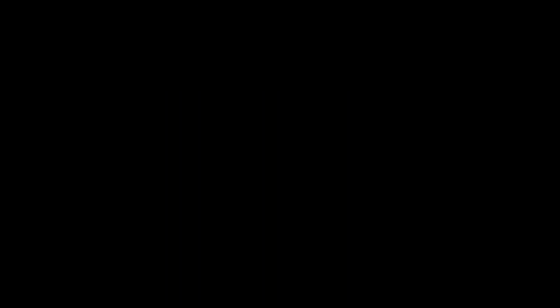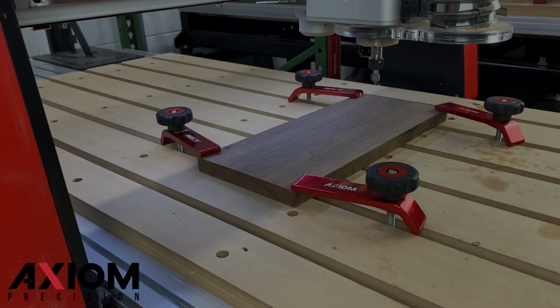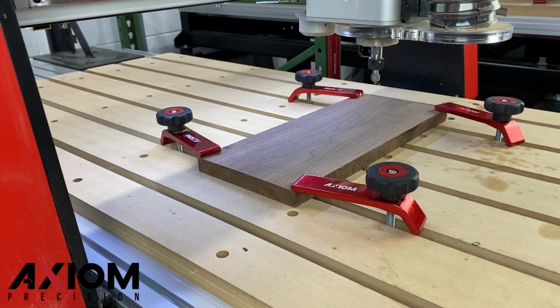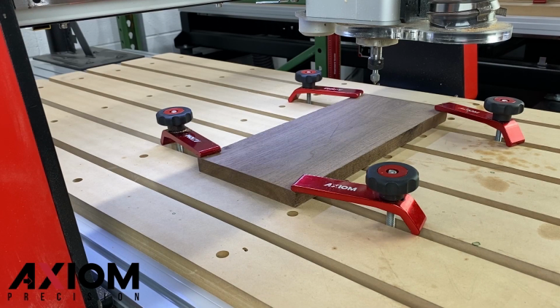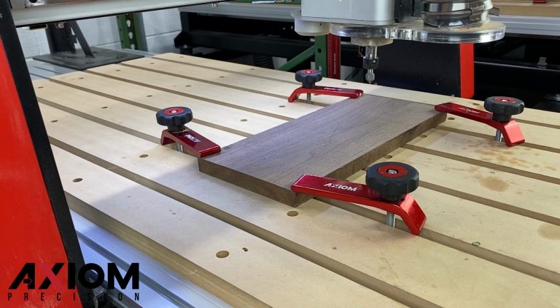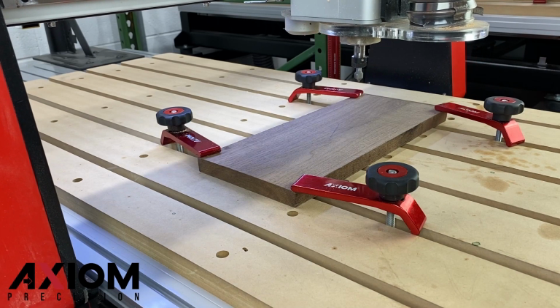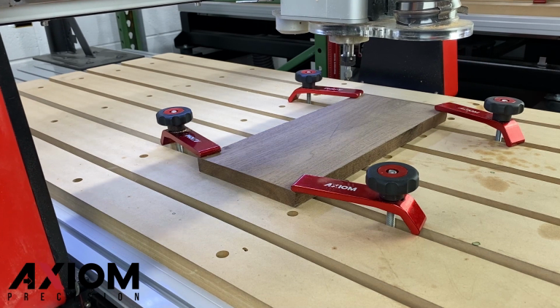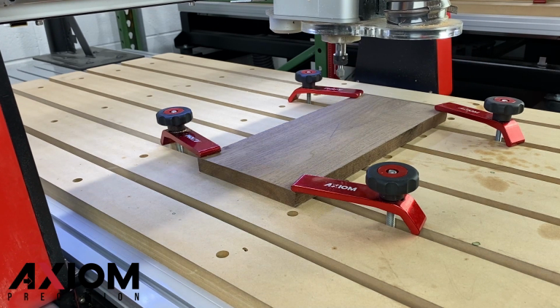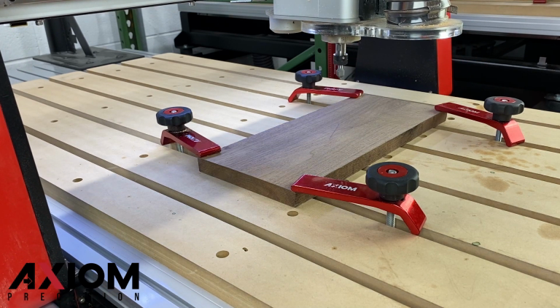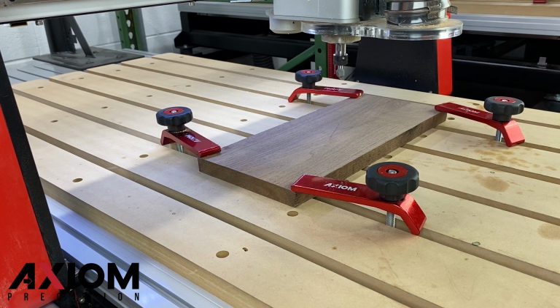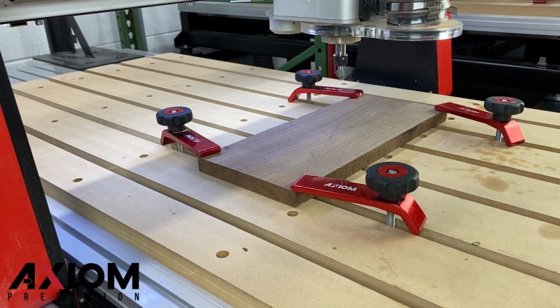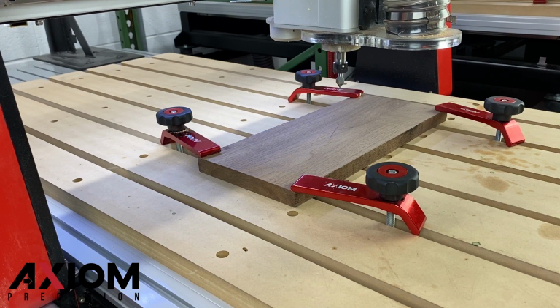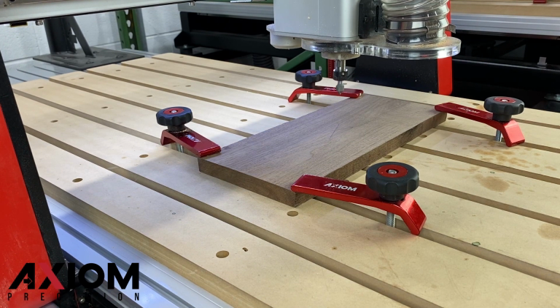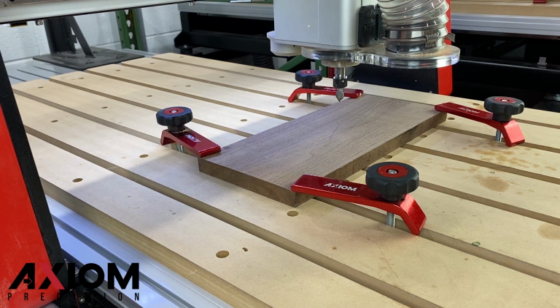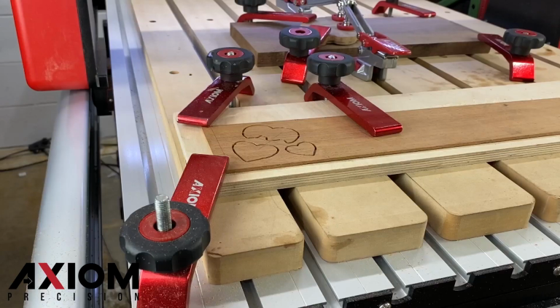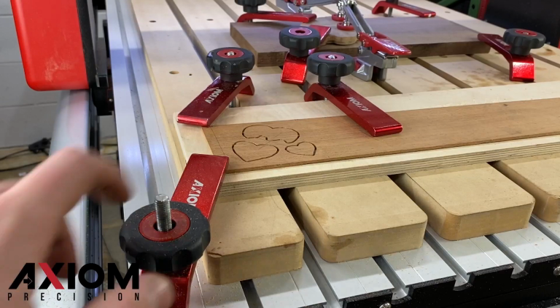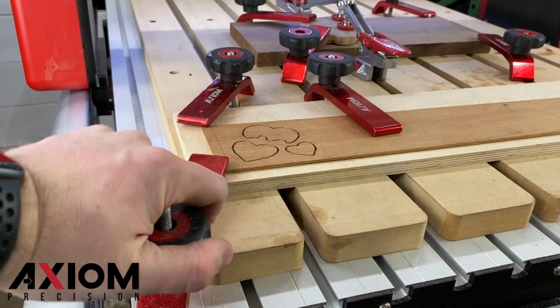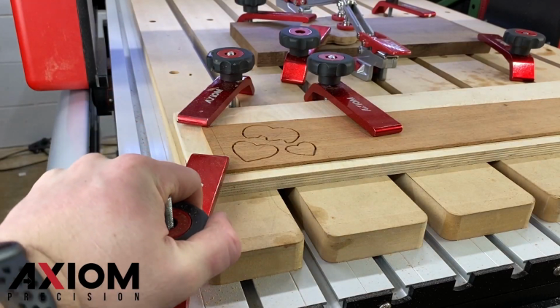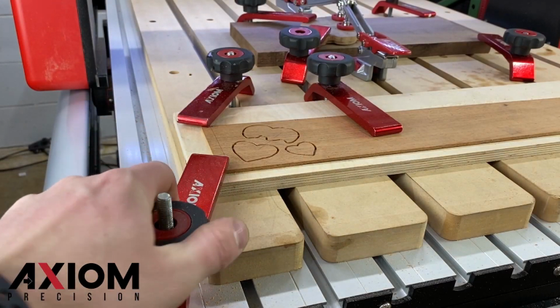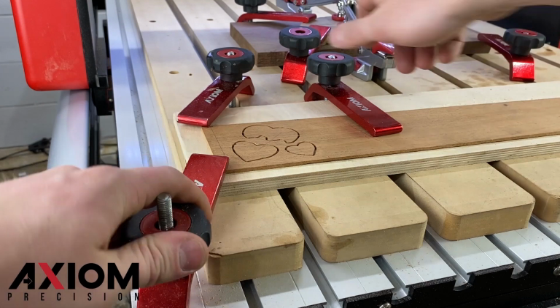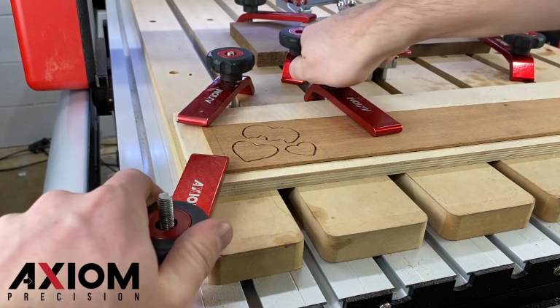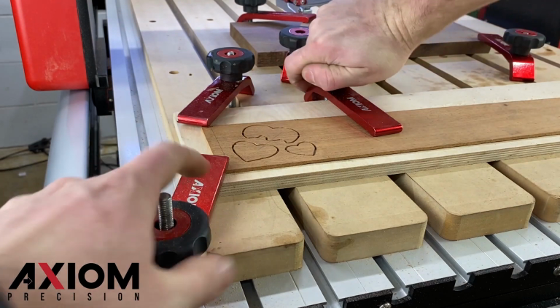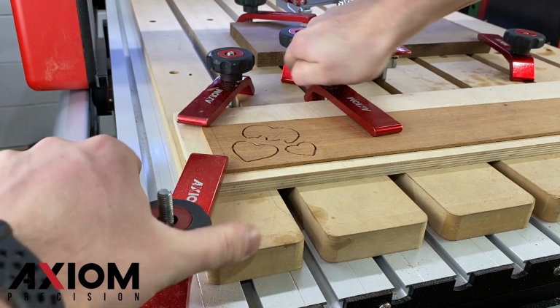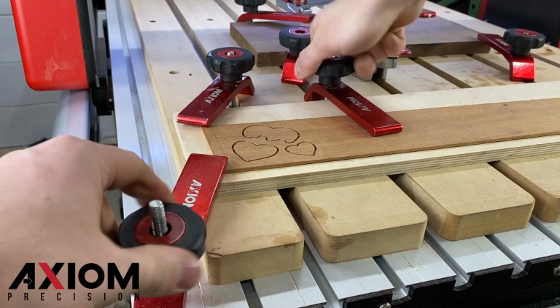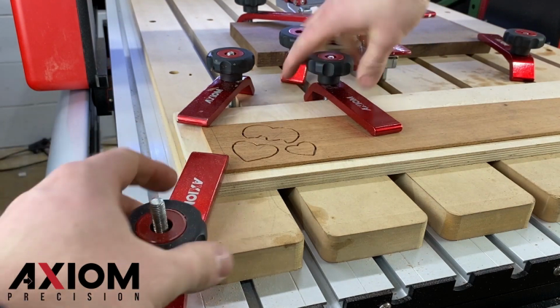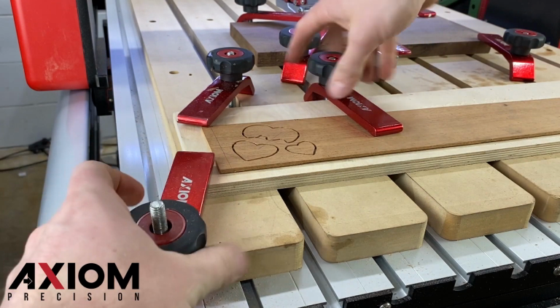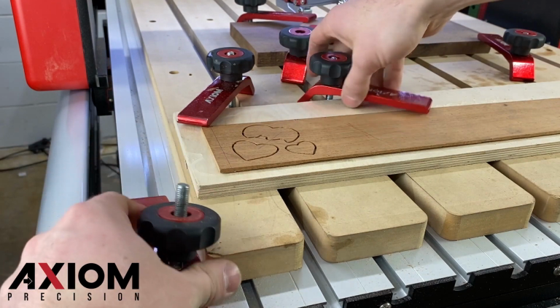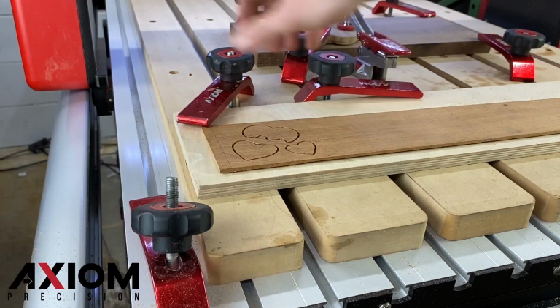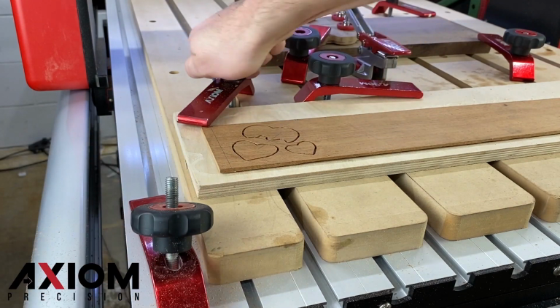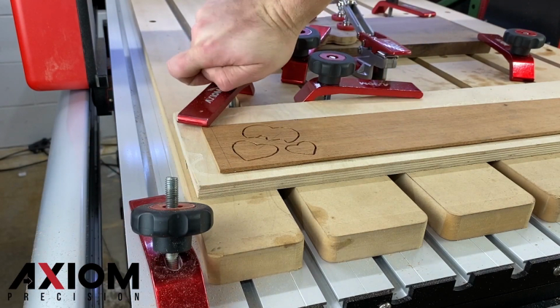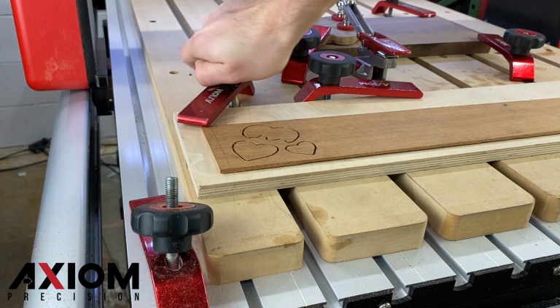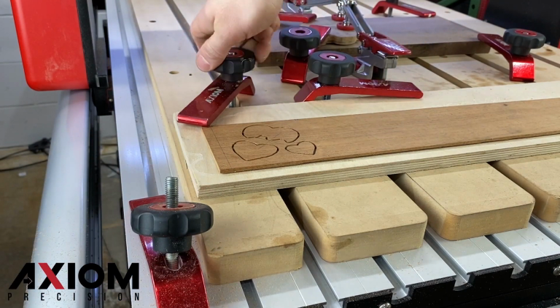In this video, we will show you how to program multiple origins. This is helpful when mounting more than one workpiece to your table, as each workpiece may have its own XYZ coordinates. This is one of the benefits of having a larger table size.